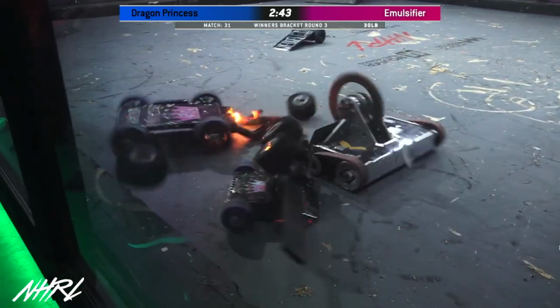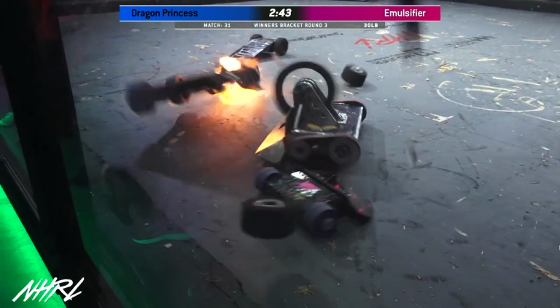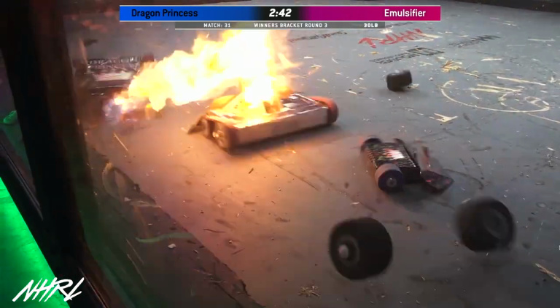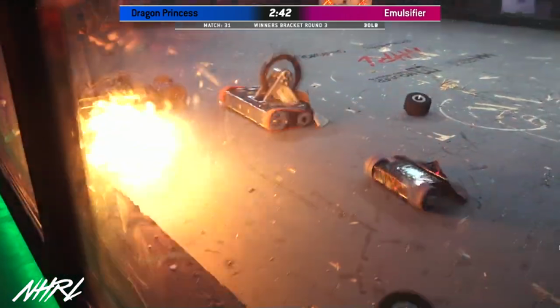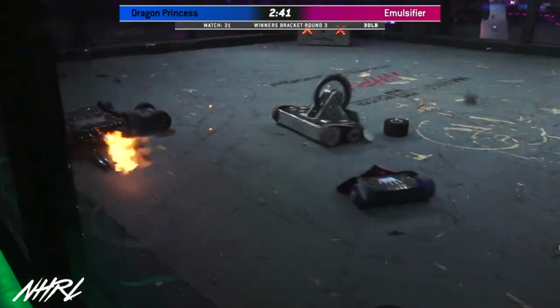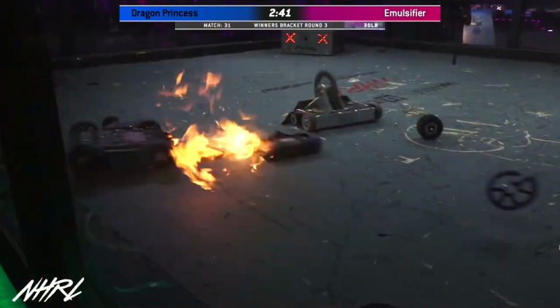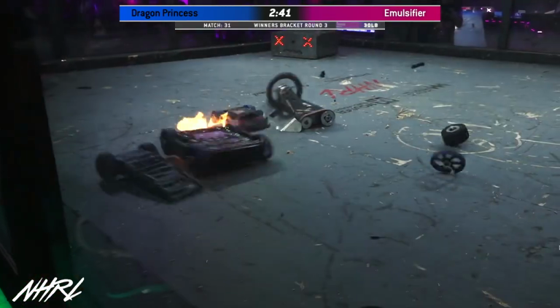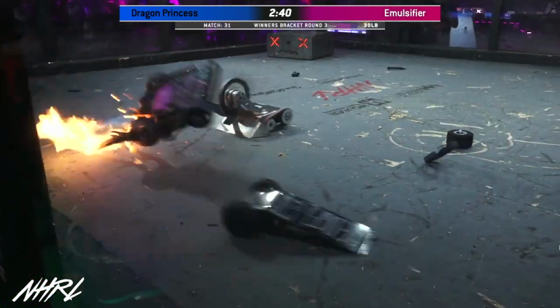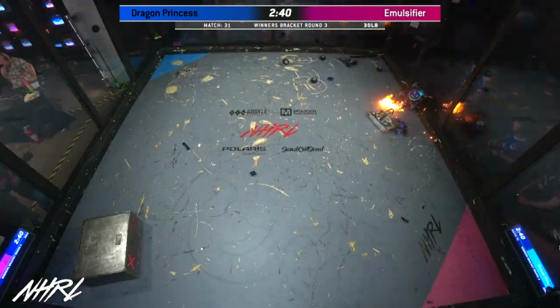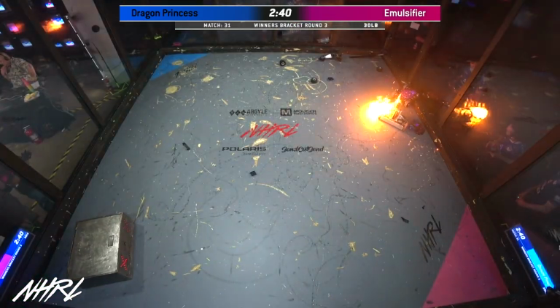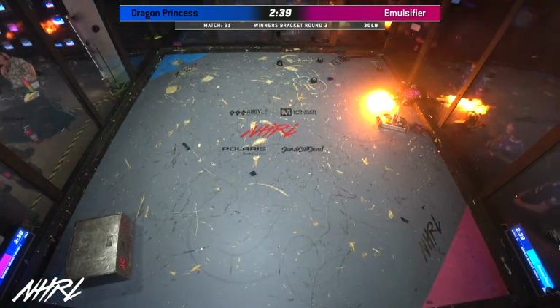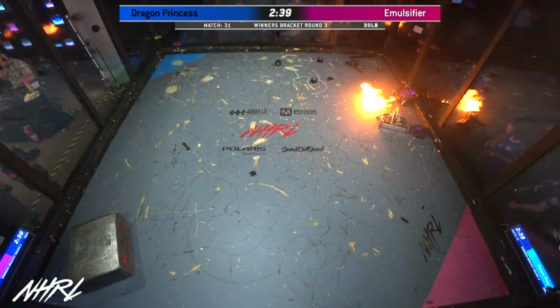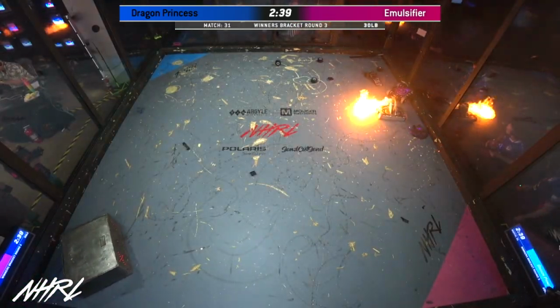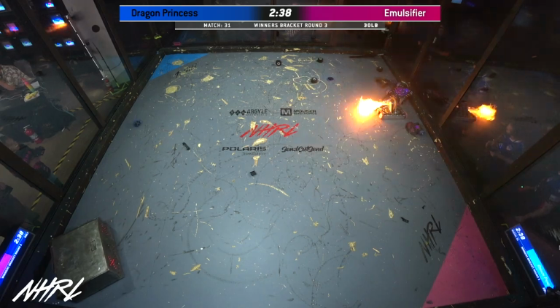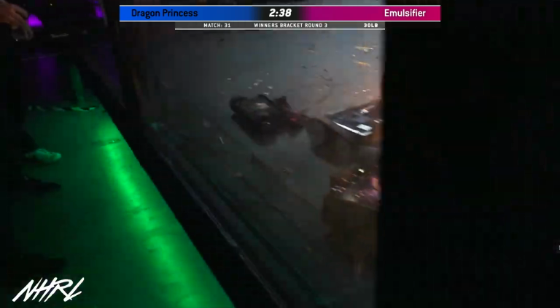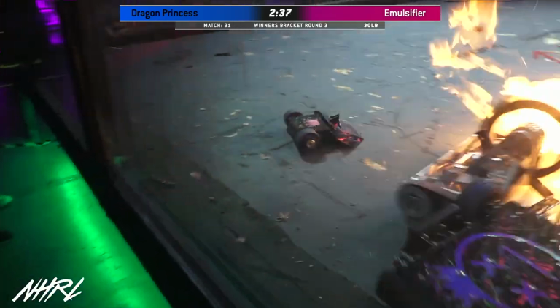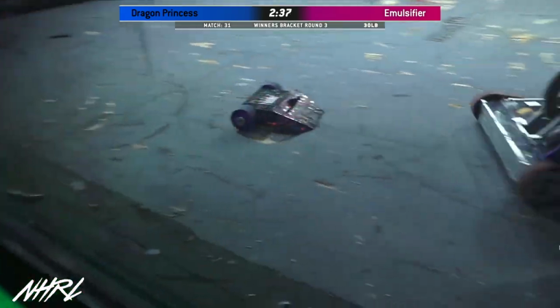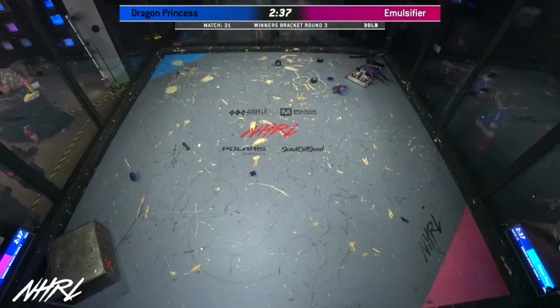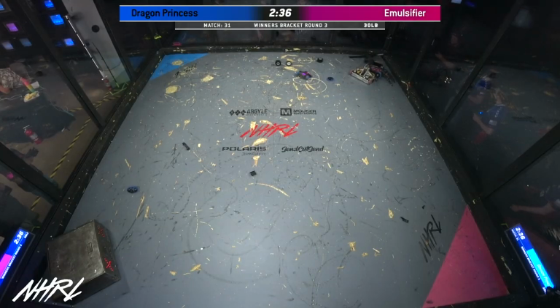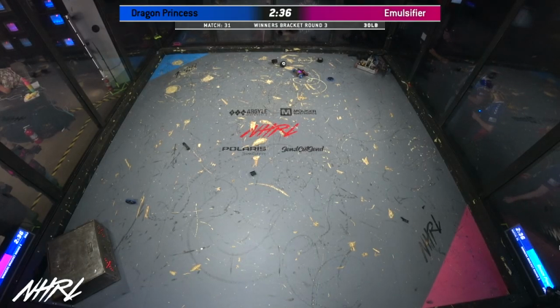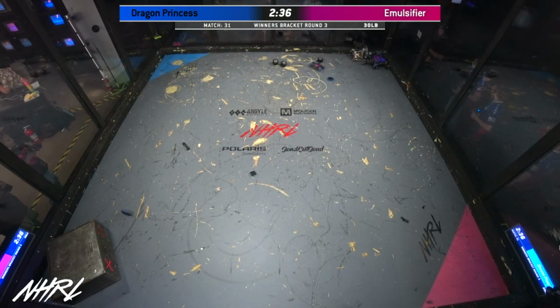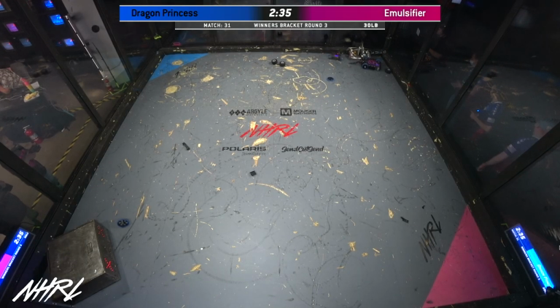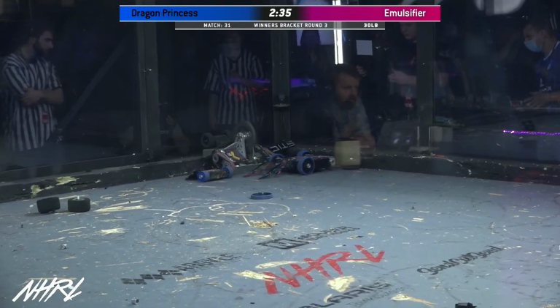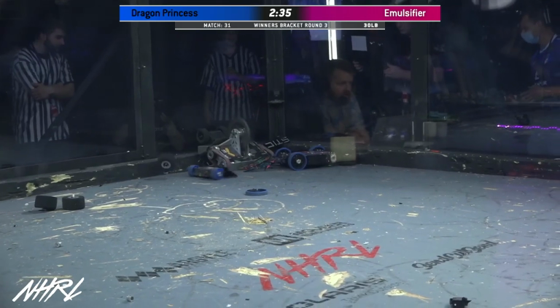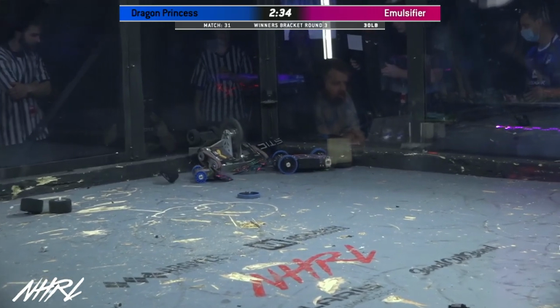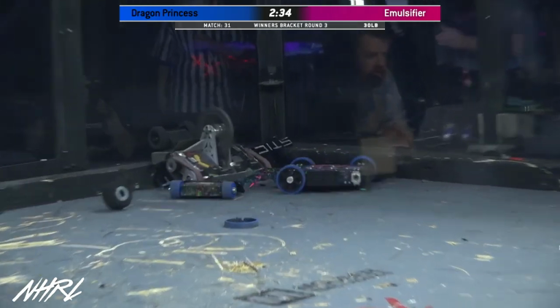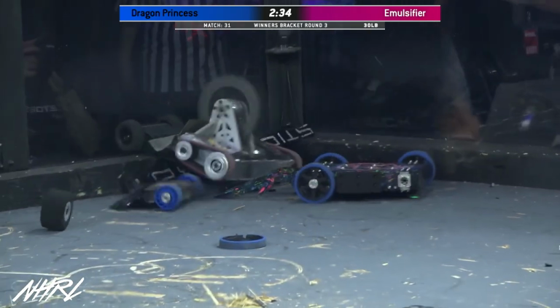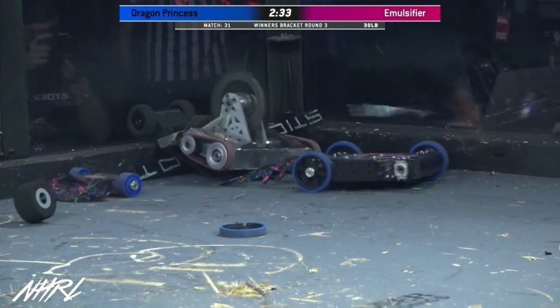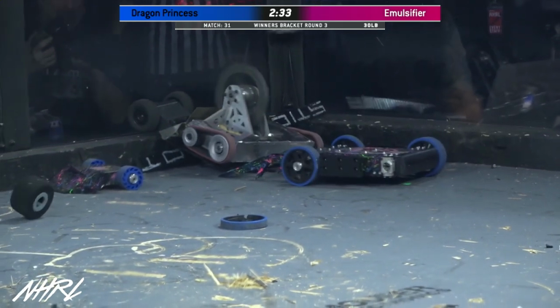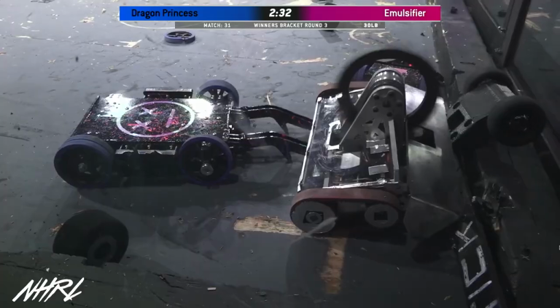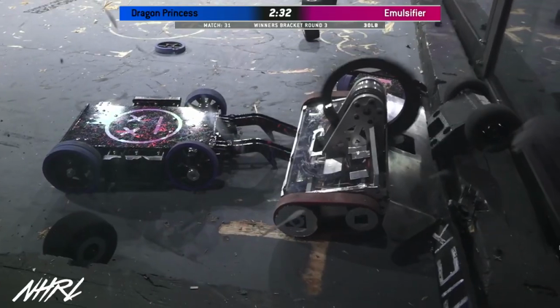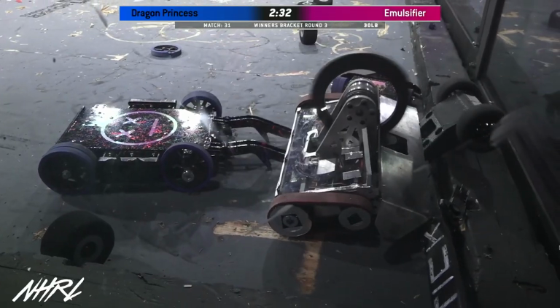You can get the... ooh, that's two of the wheels. Wow. And this is what Emulsifier did last time — ripping off wheels from Dragon Princess. Dragon Princess only down a wheel.